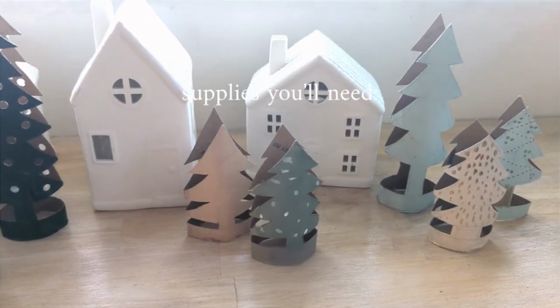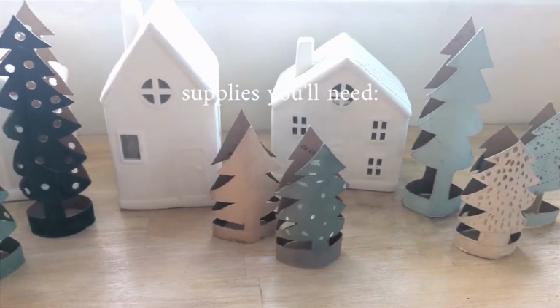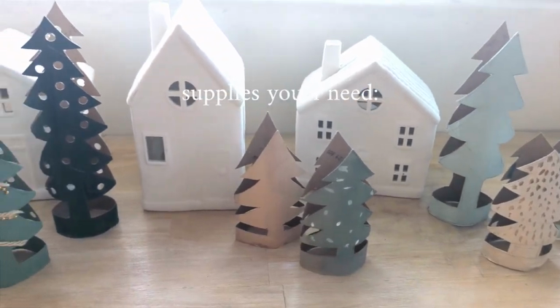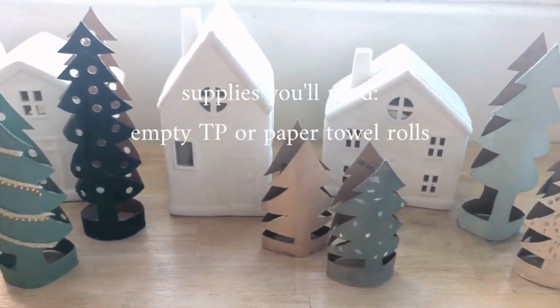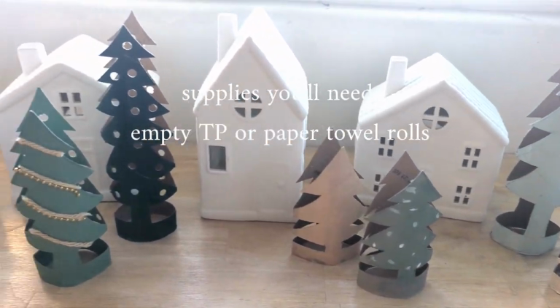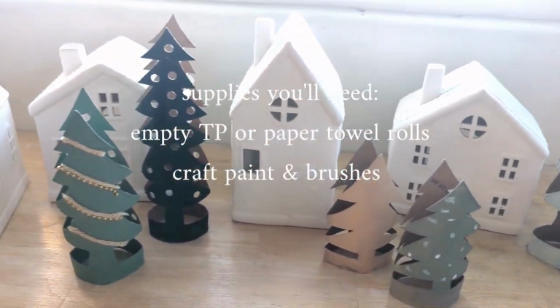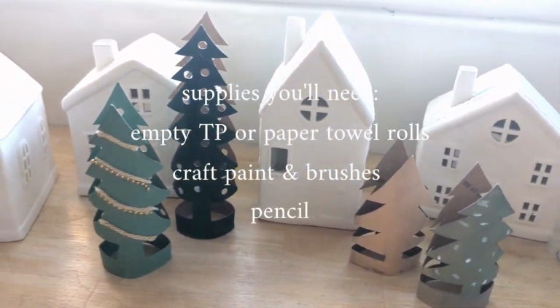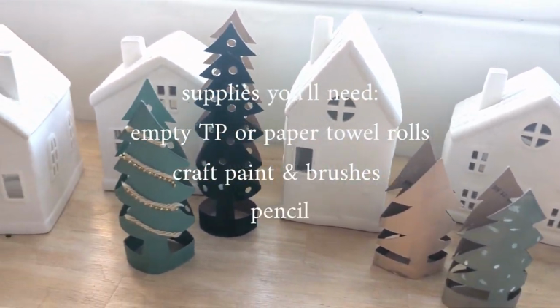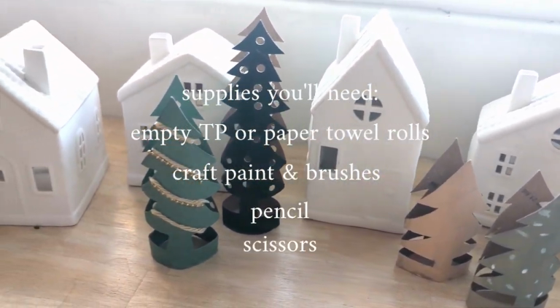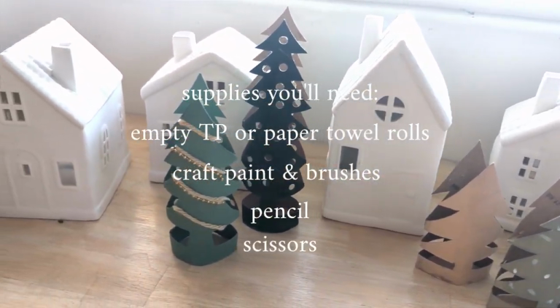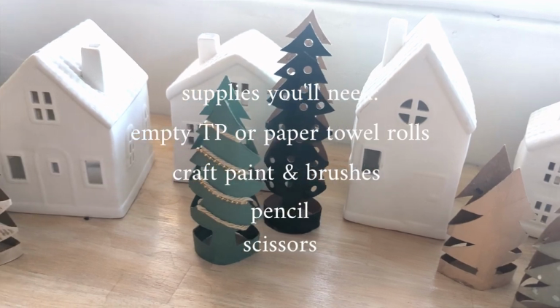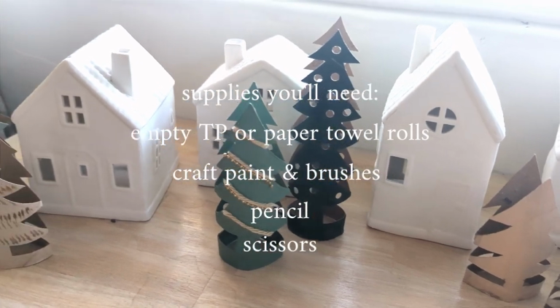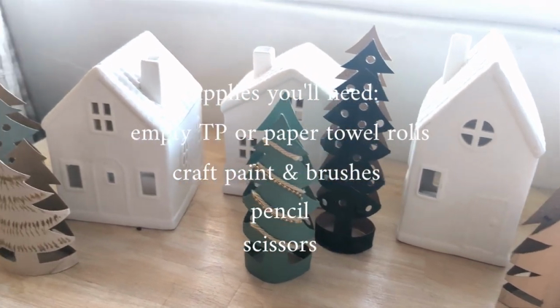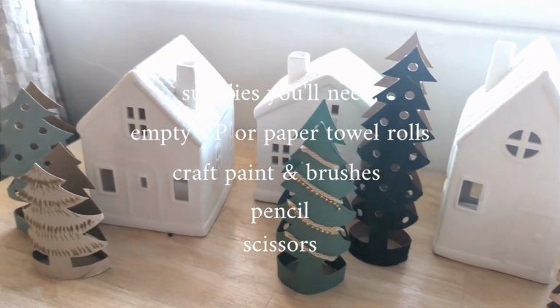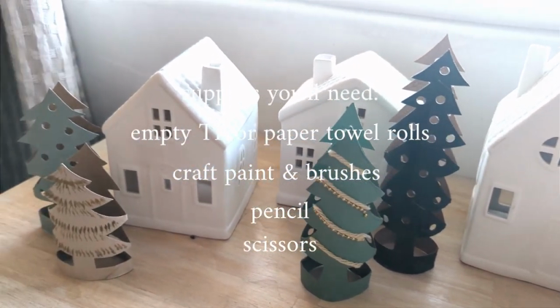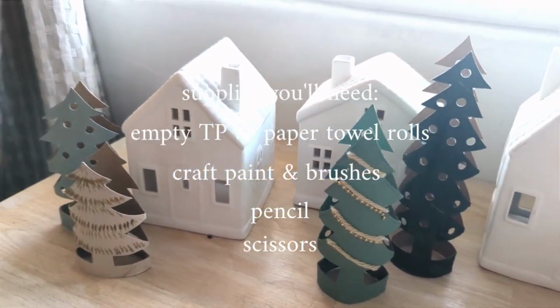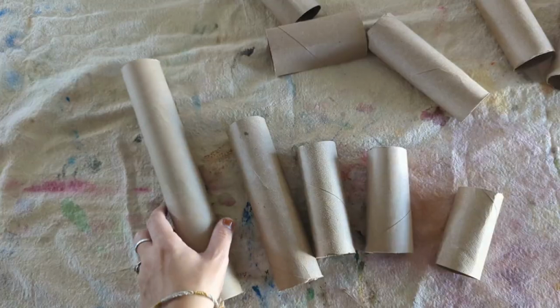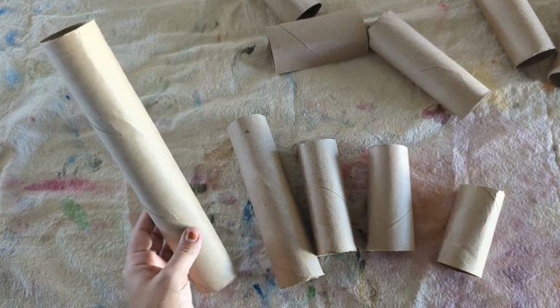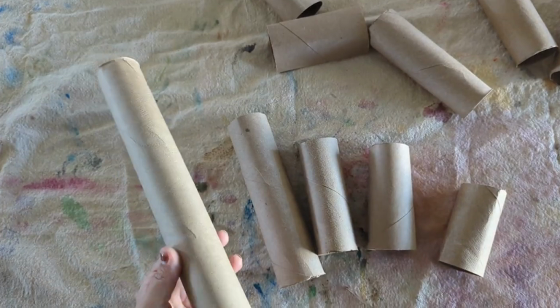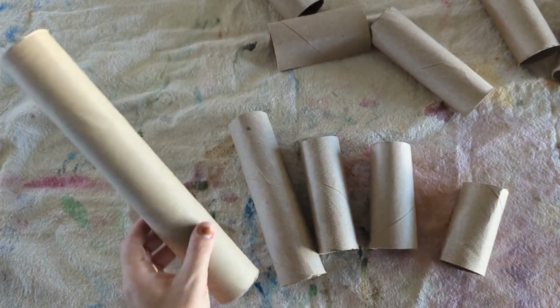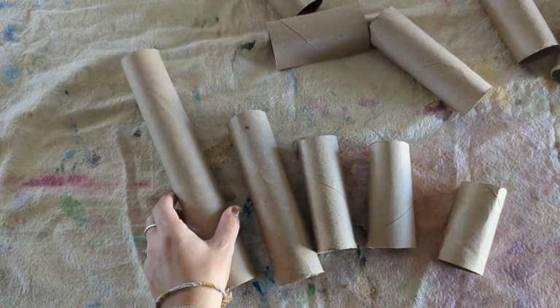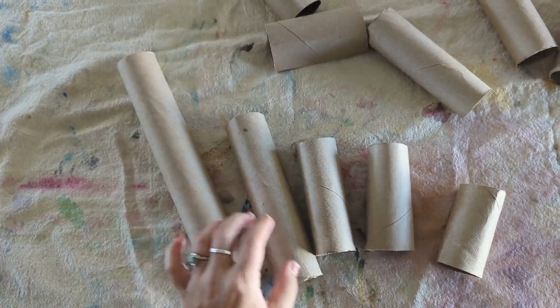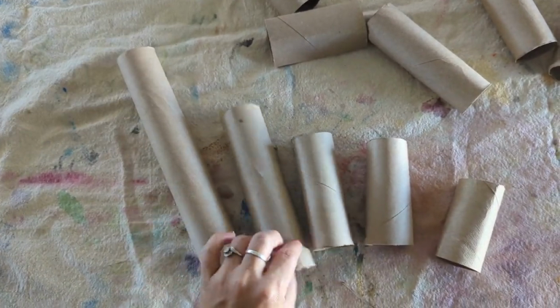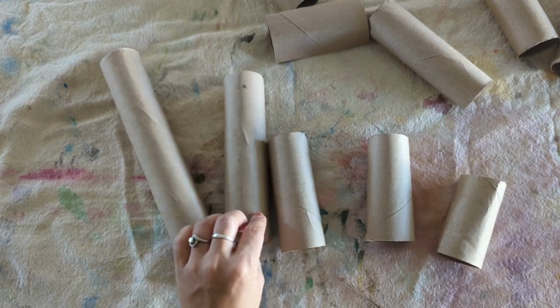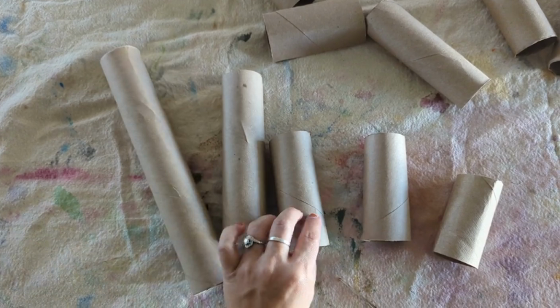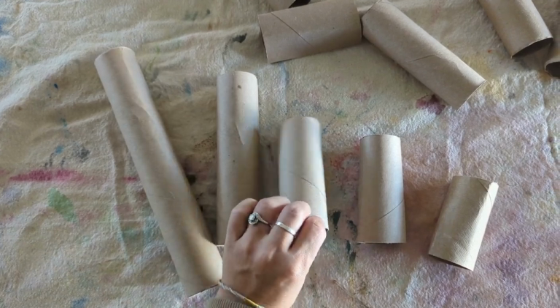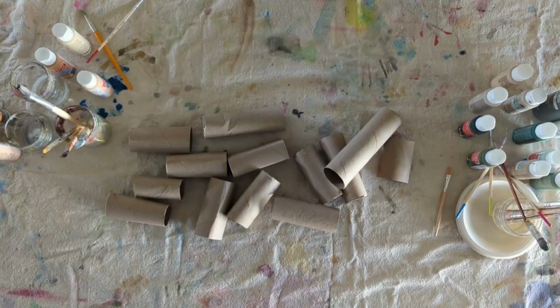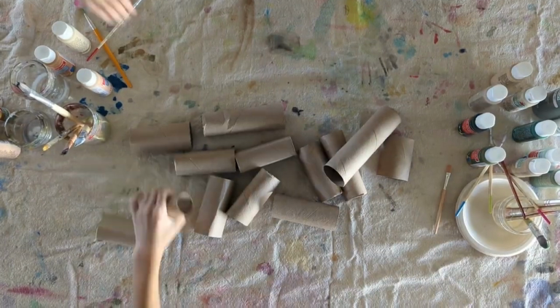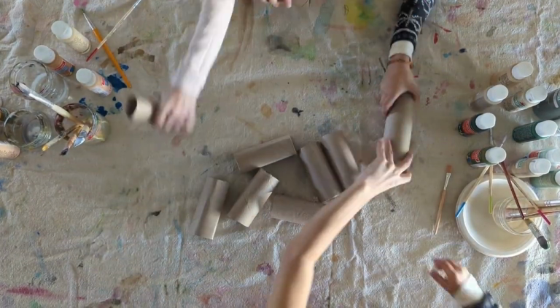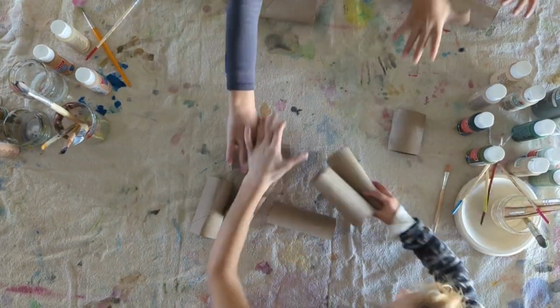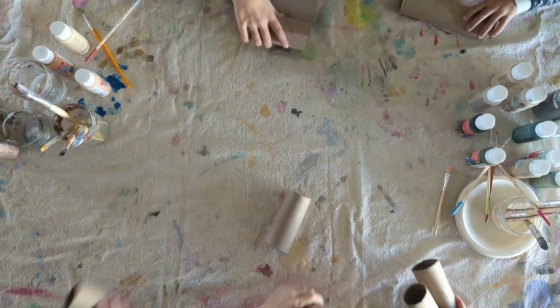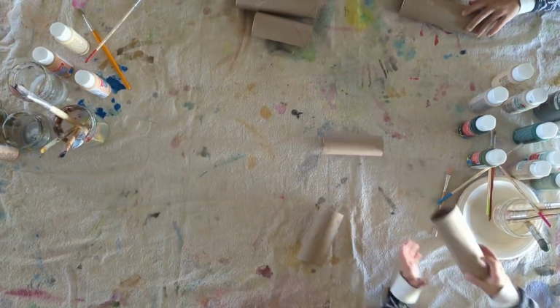Here are the supplies you'll need to get started, and hopefully you have most of these already at home. I used both toilet paper rolls and paper towel rolls to give different sizes for the project.